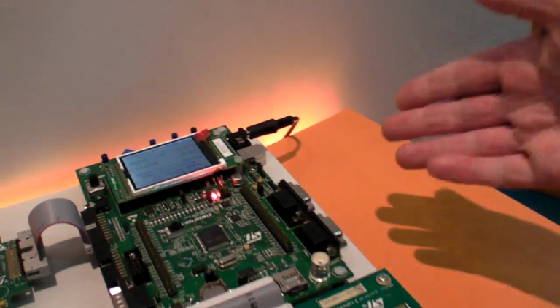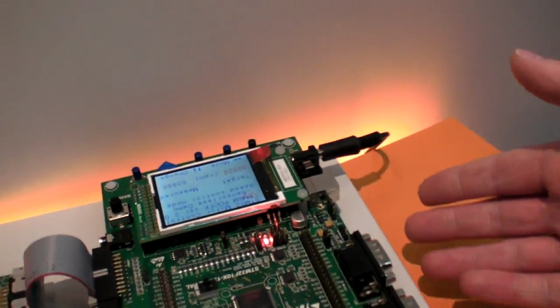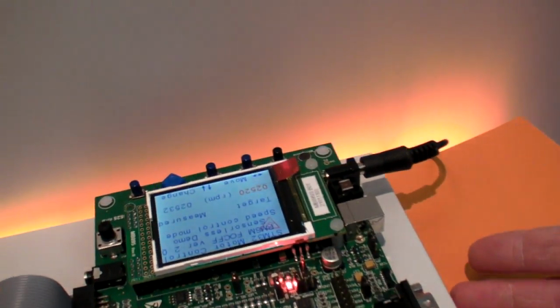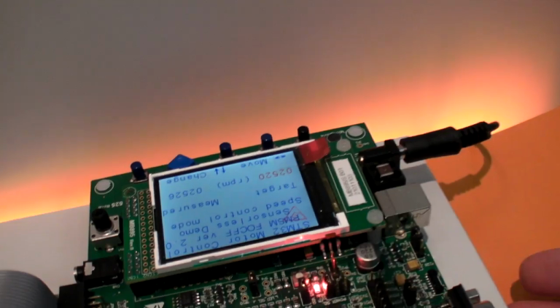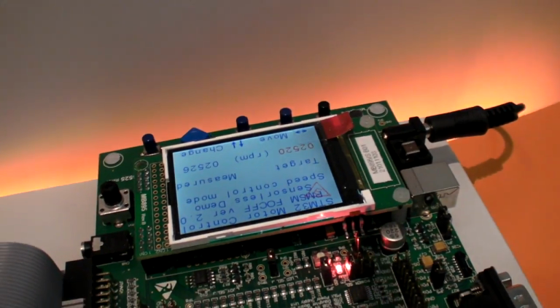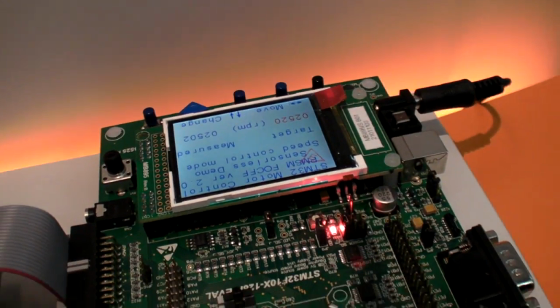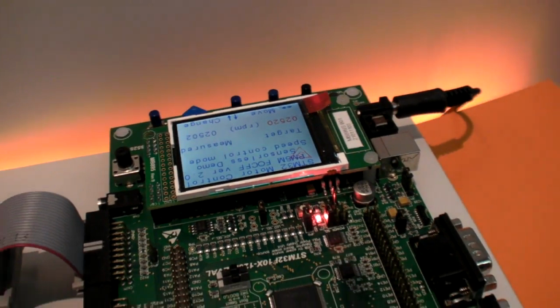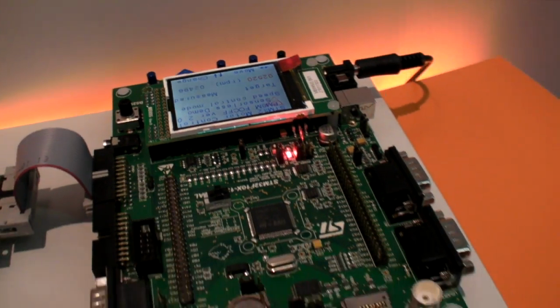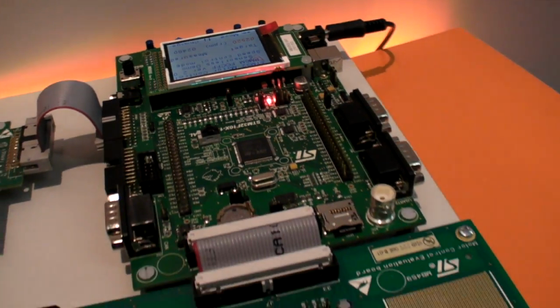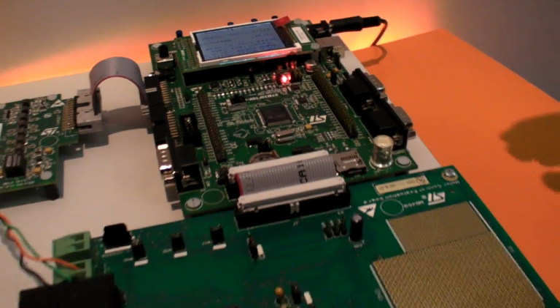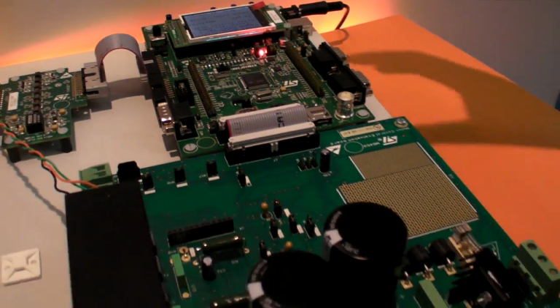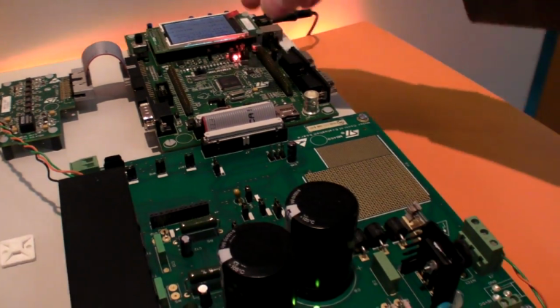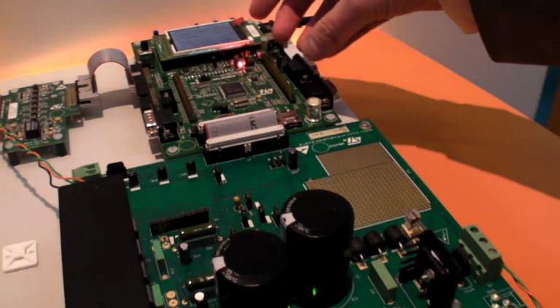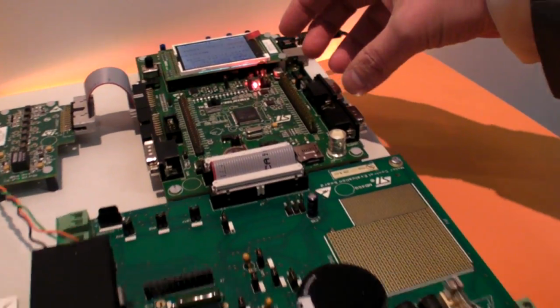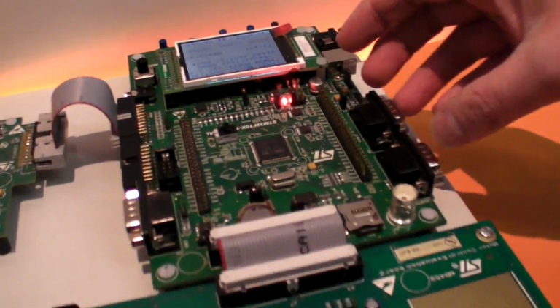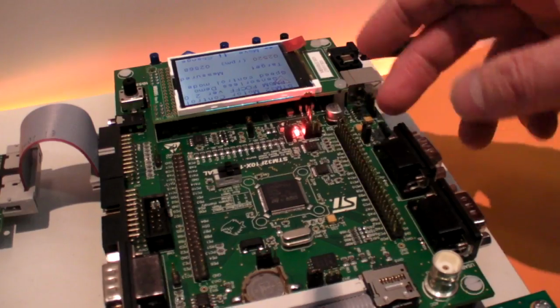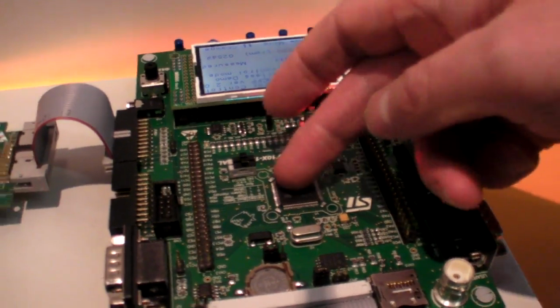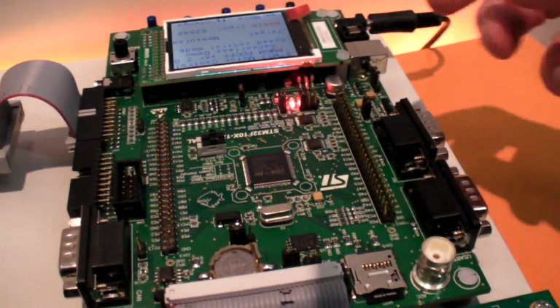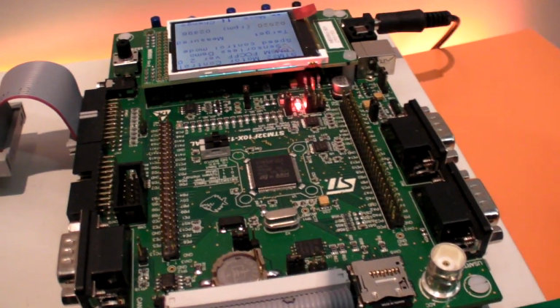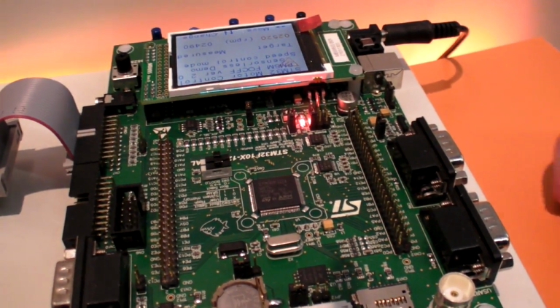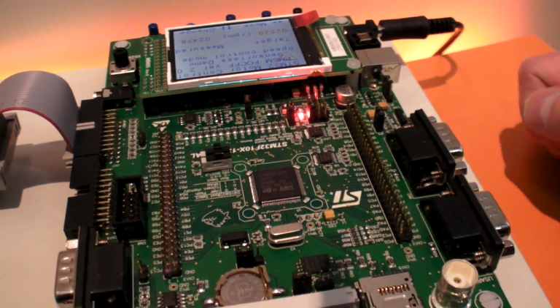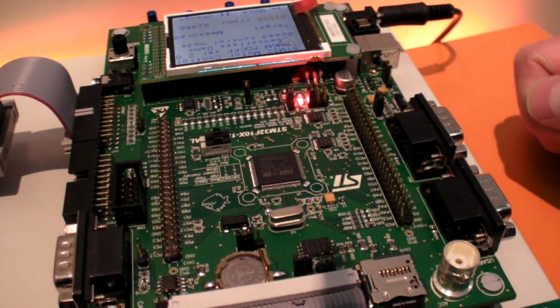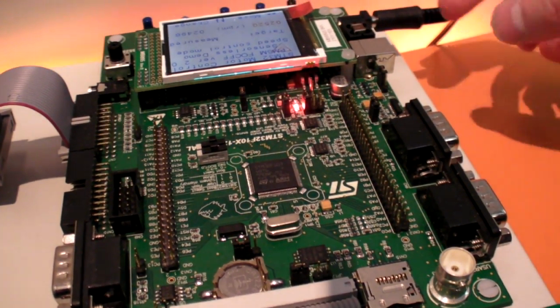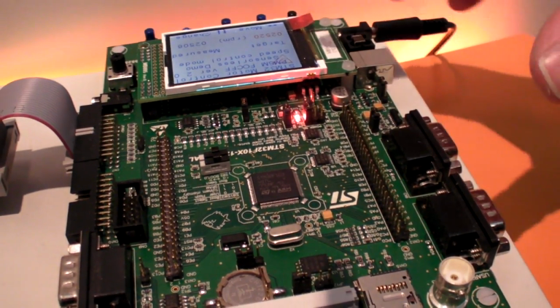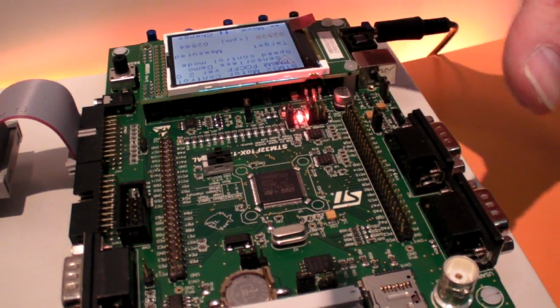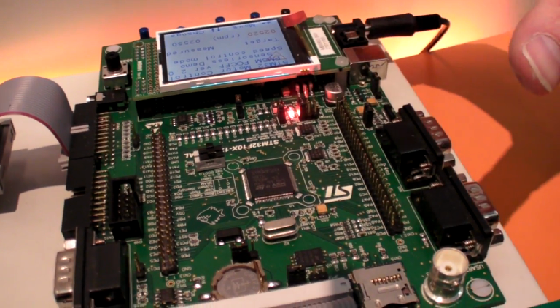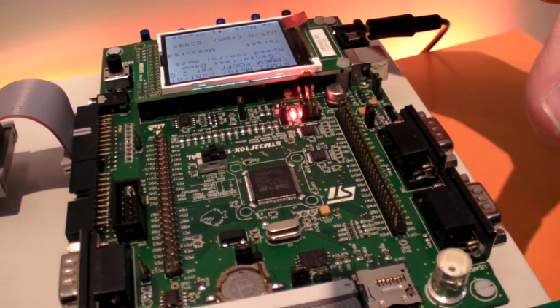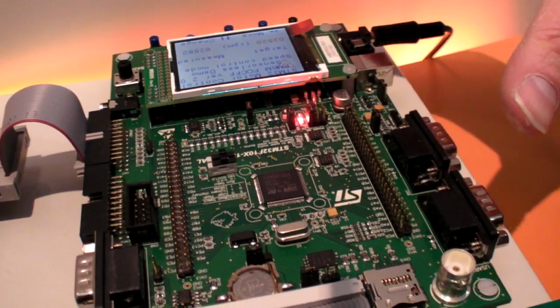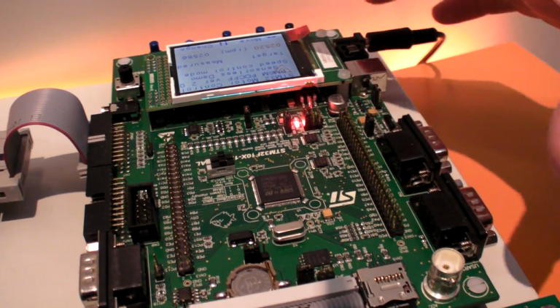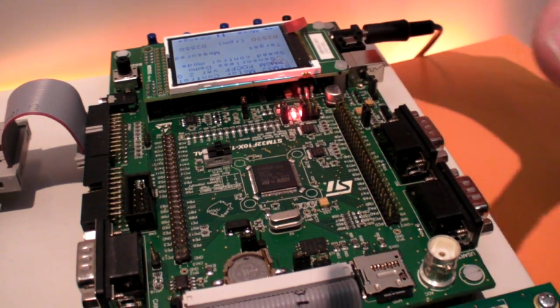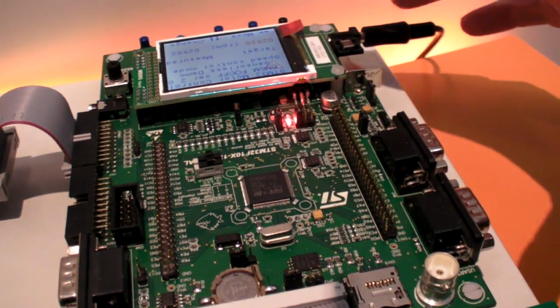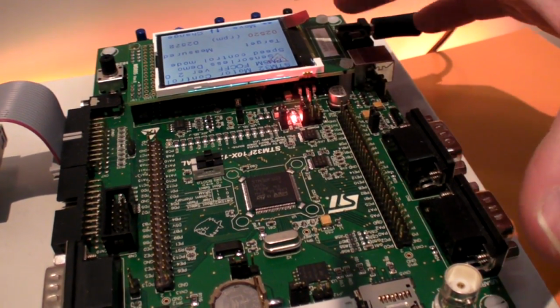Here we've got an ST motor development platform. It's got a Cortex M3 microcontroller here, the STM32, and it's running ST's FOC libraries on this.